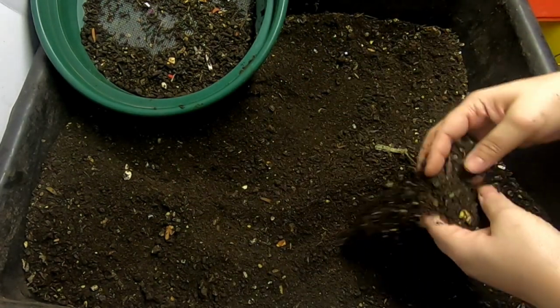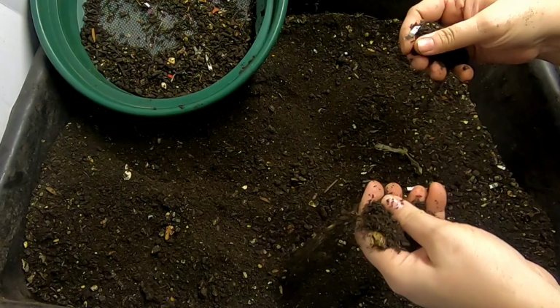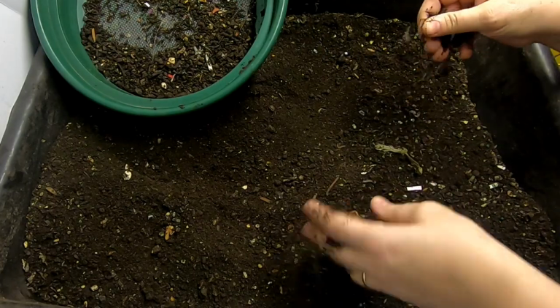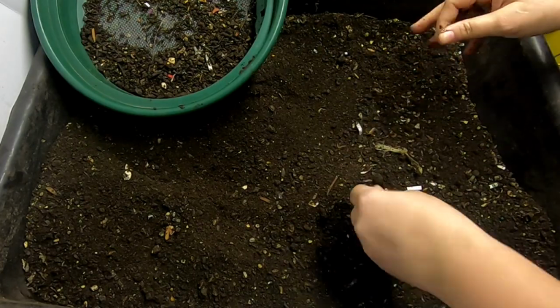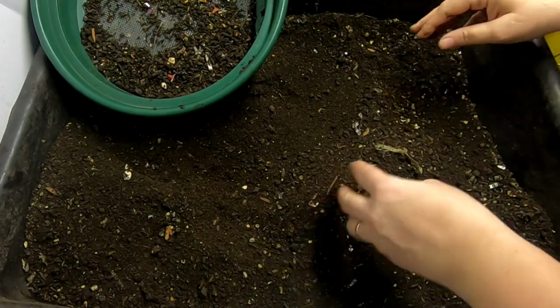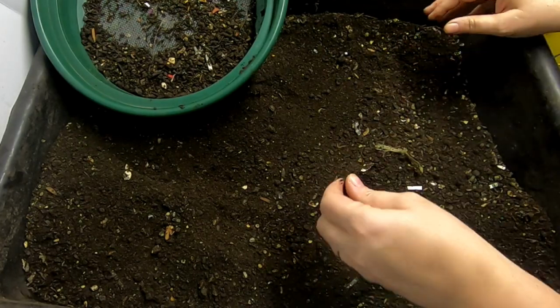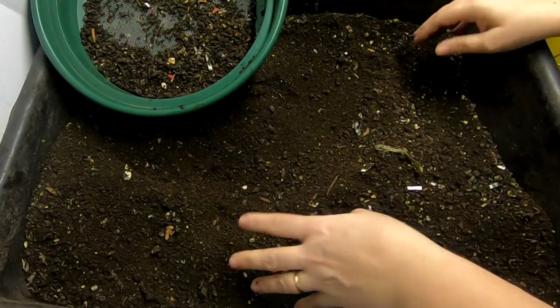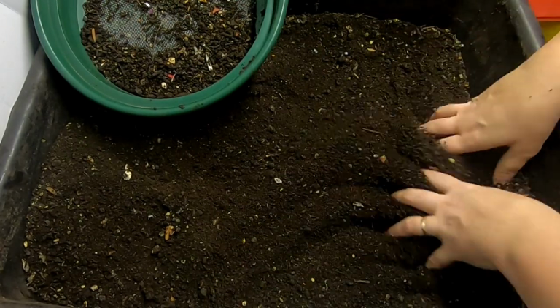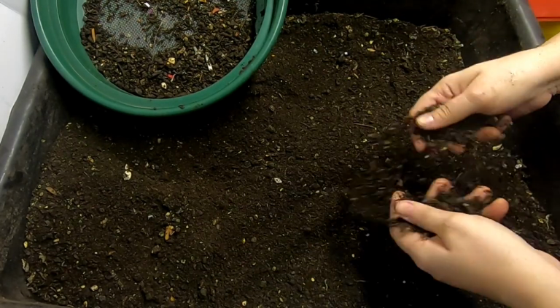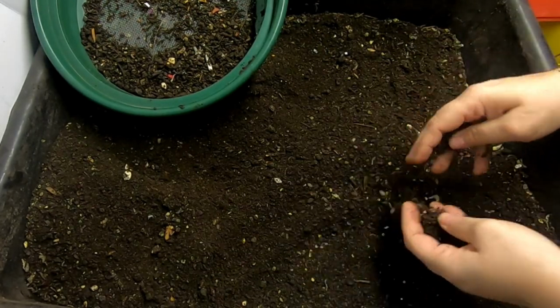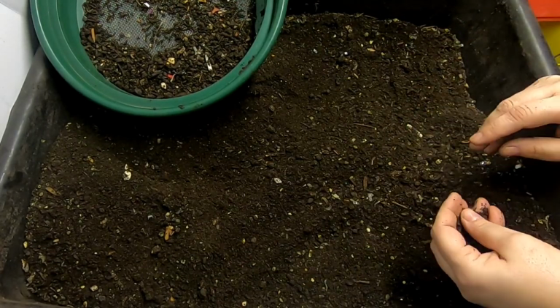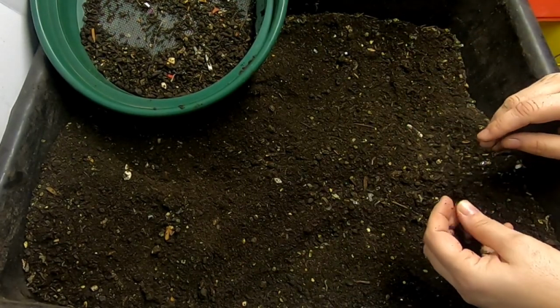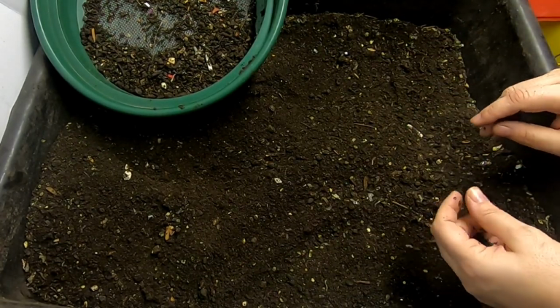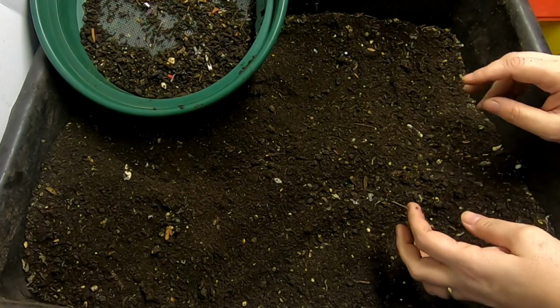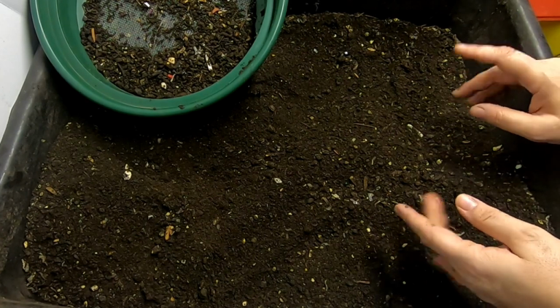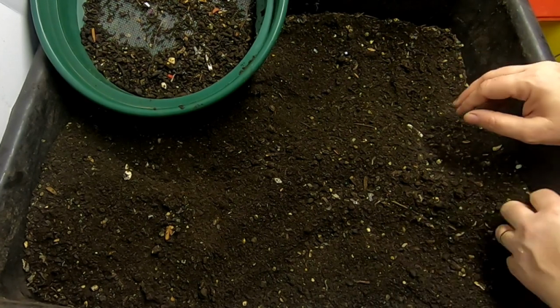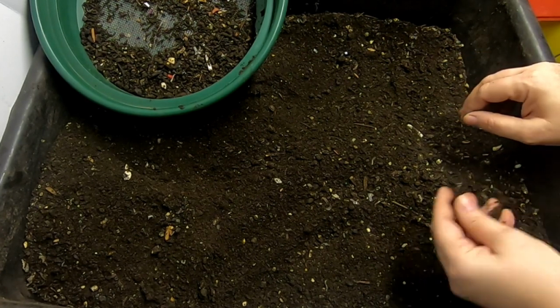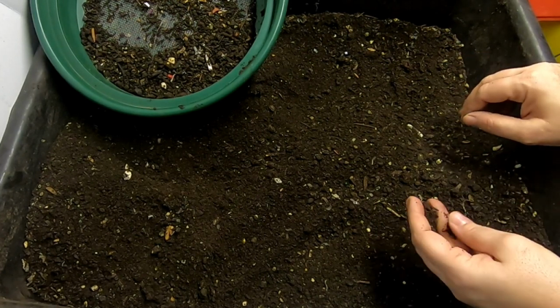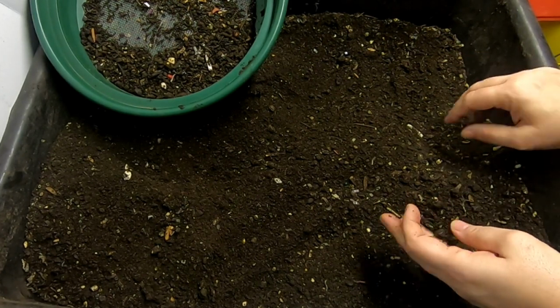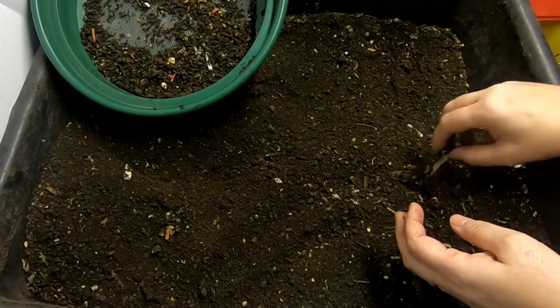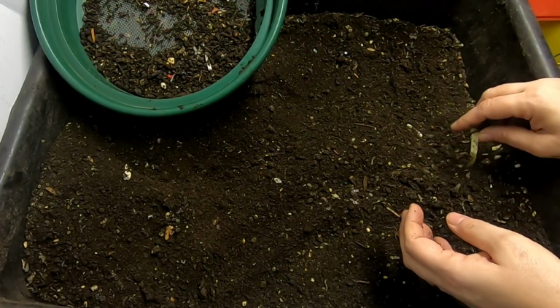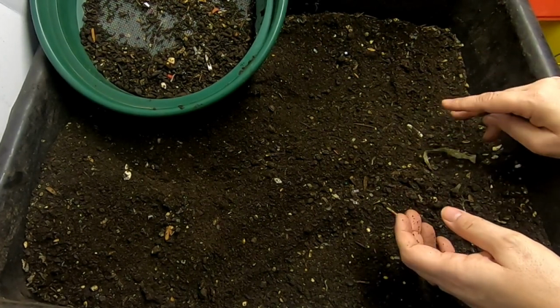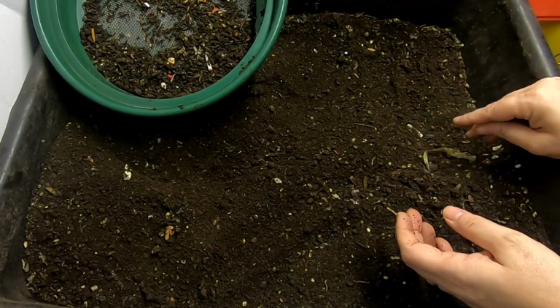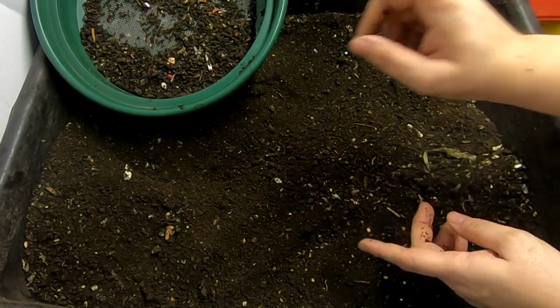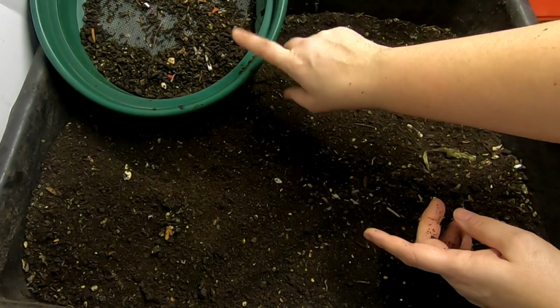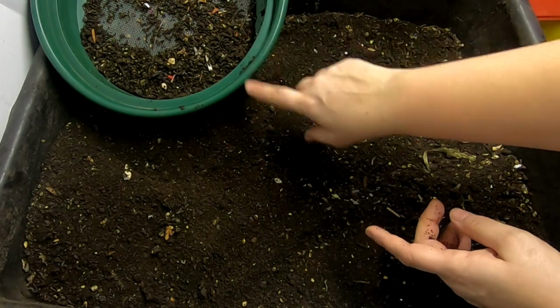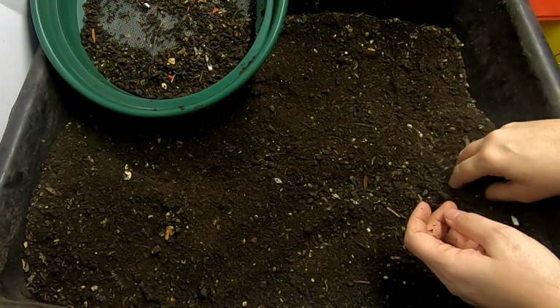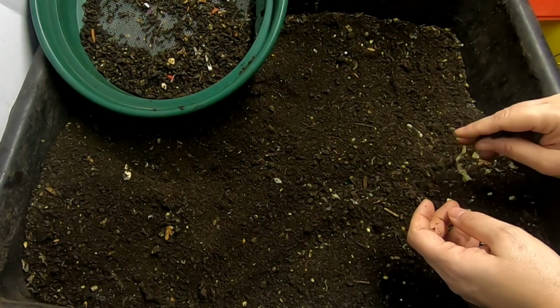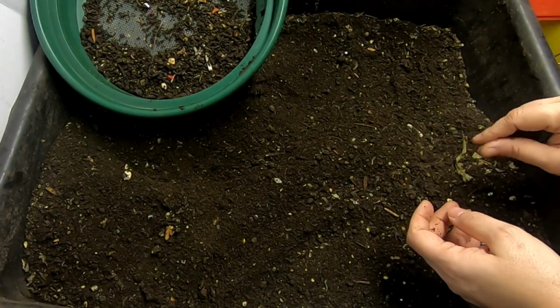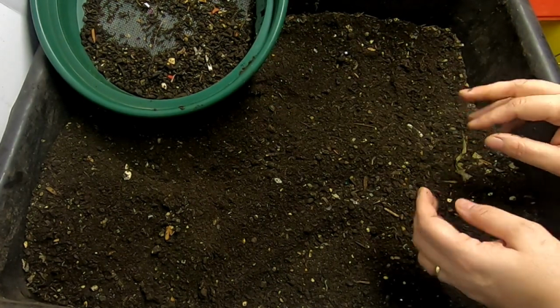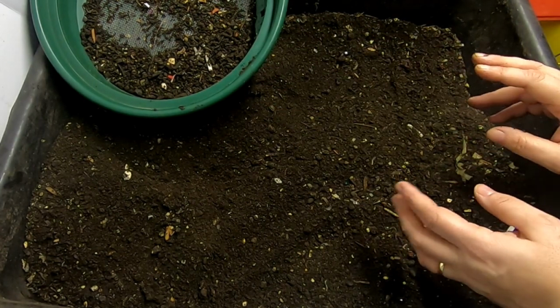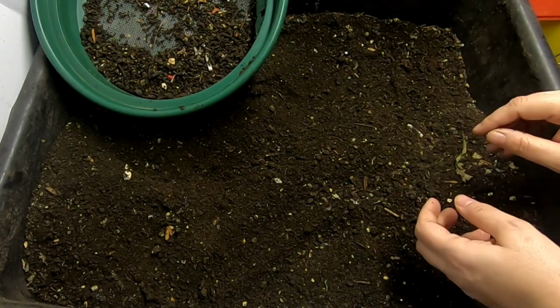I'm going to go ahead and sift through this, harvest these castings, and start a new bin with the ones that are what I consider to be the overs or leftovers.